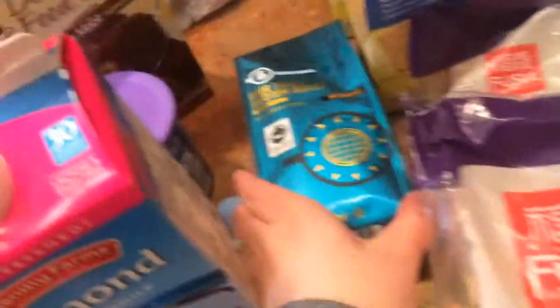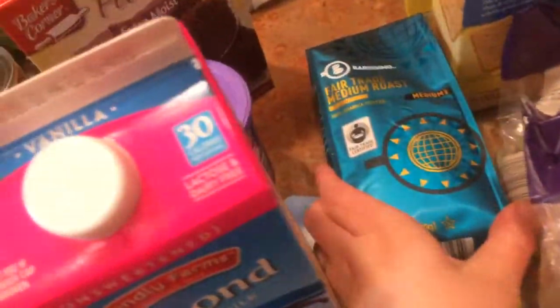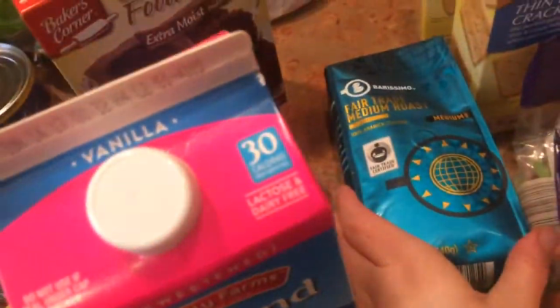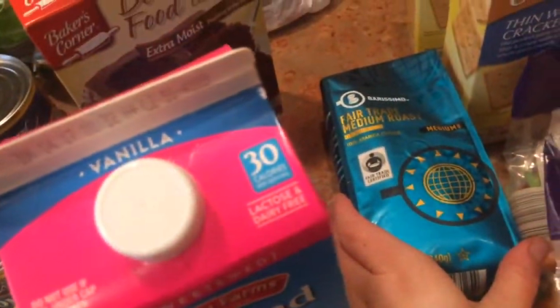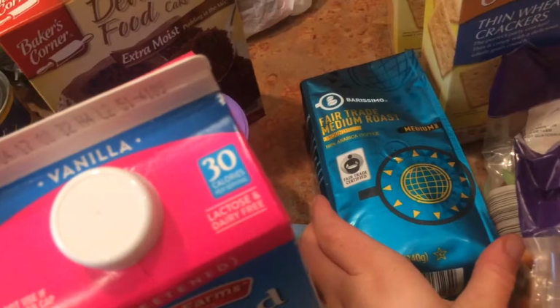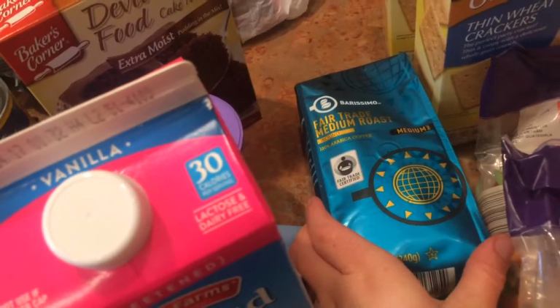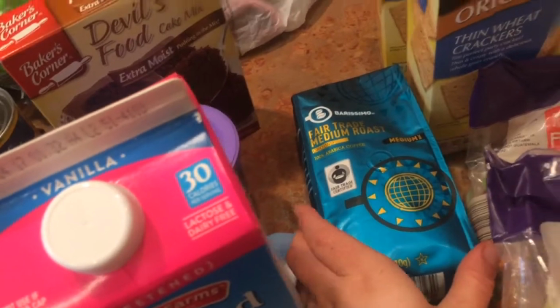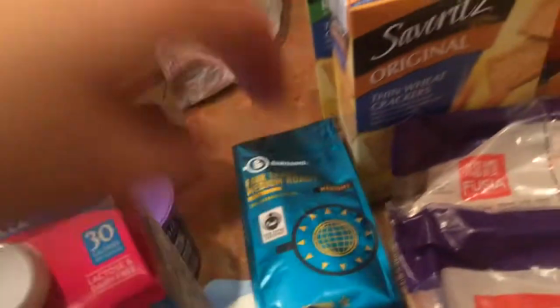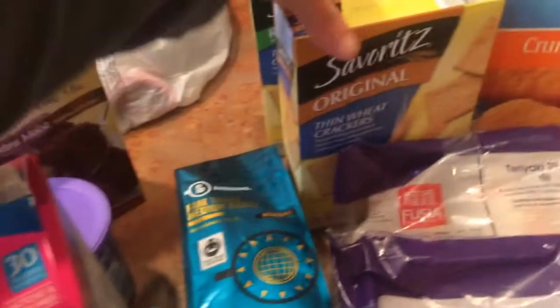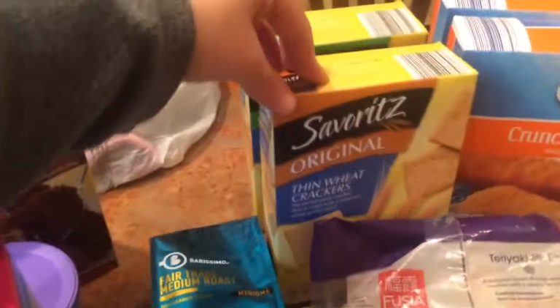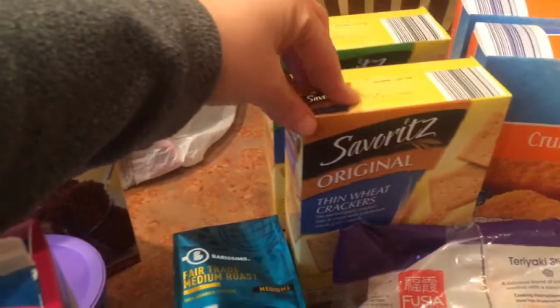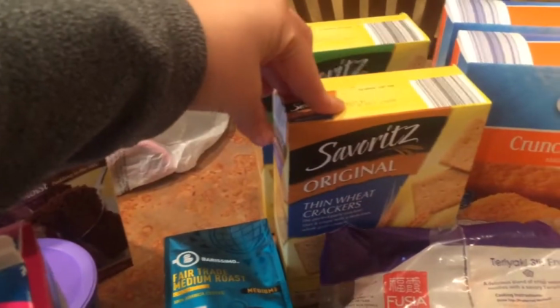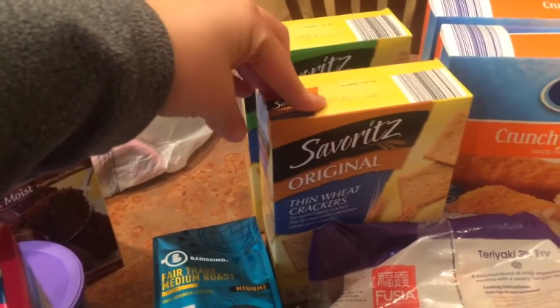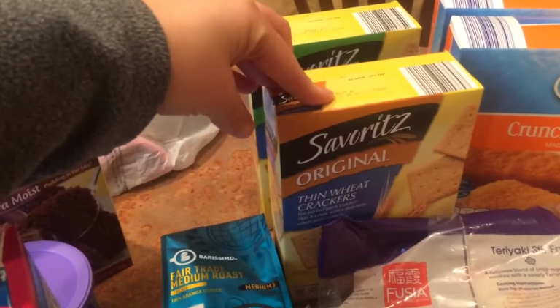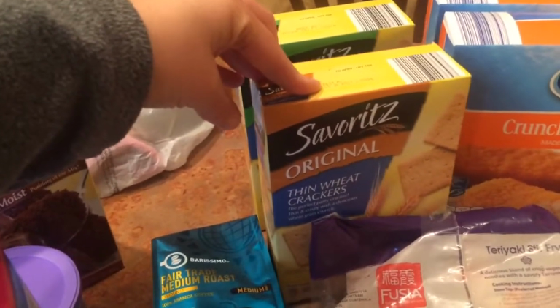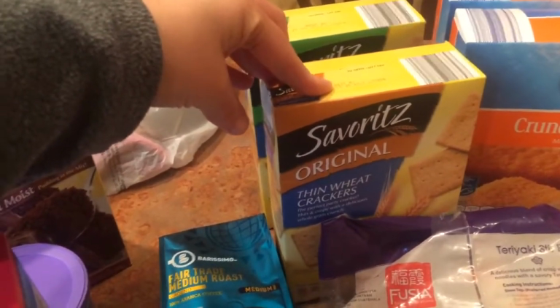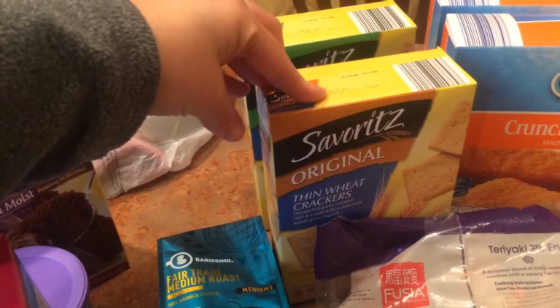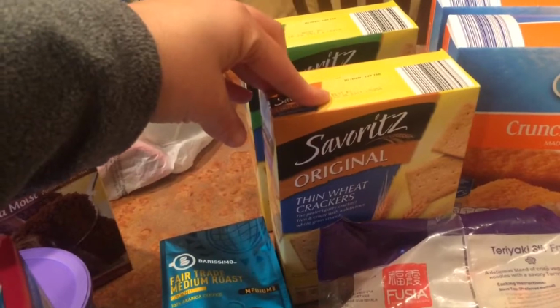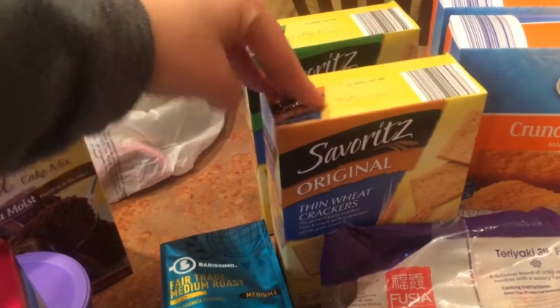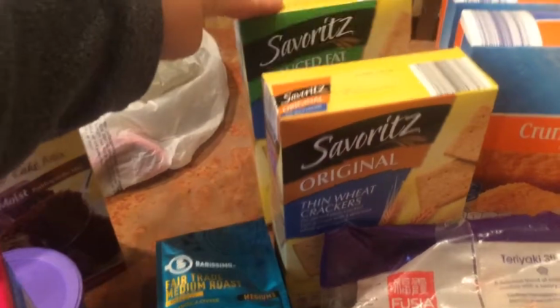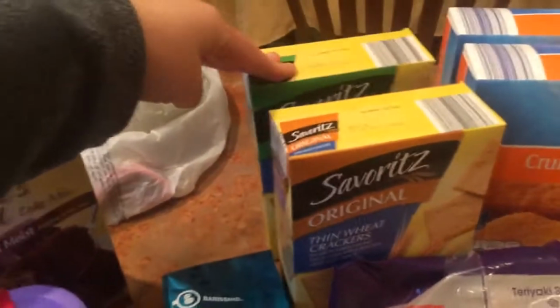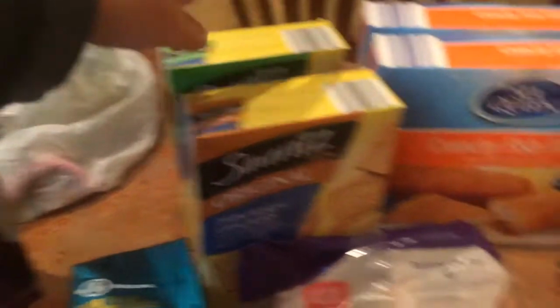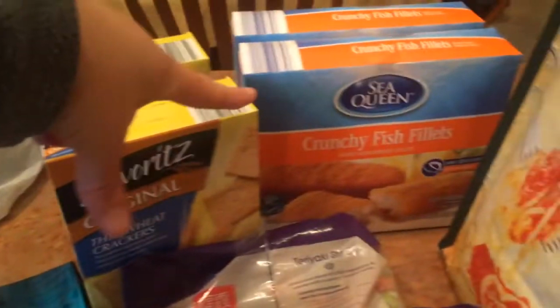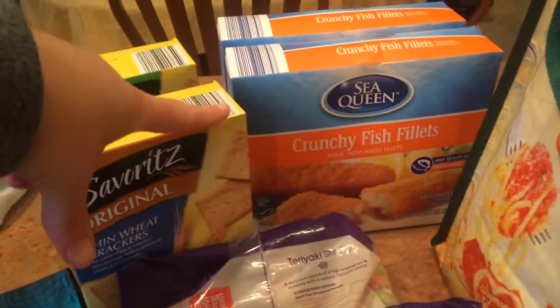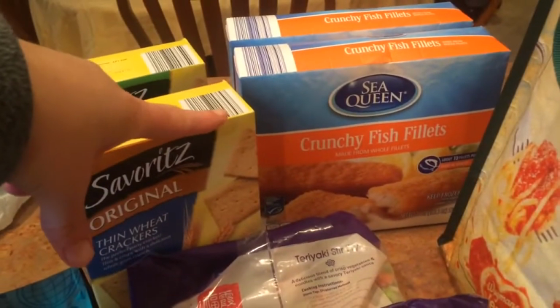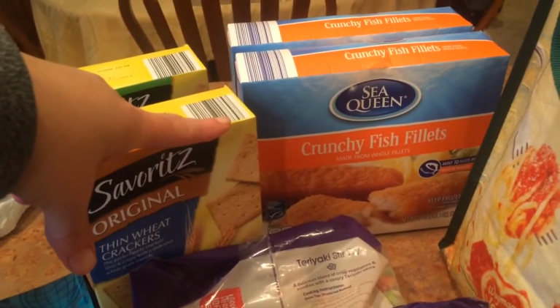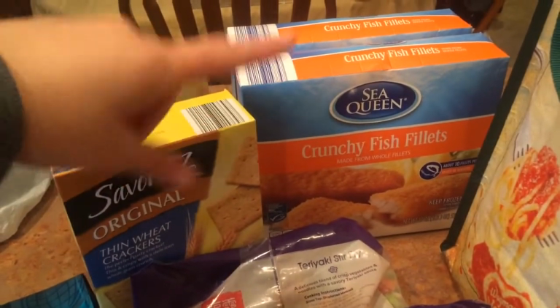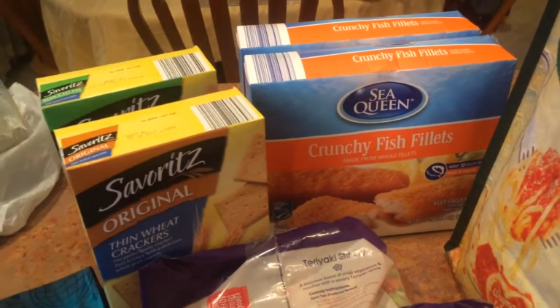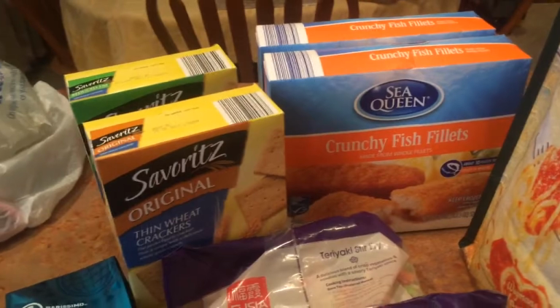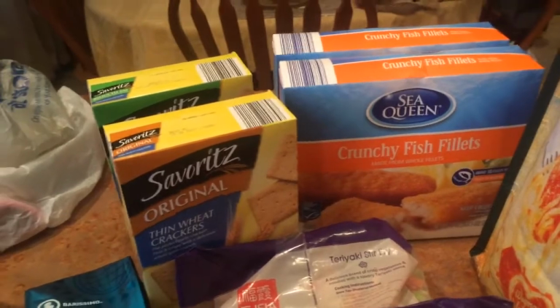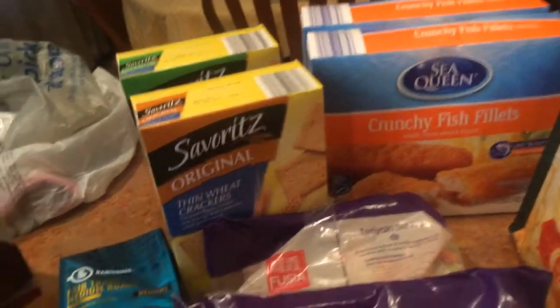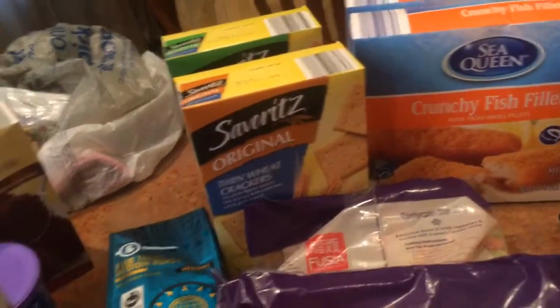Some fair trade medium roast coffee, $3.99. Crackers, $1.69. I got one original — these are generic wheat thins — and one low fat. Crunchy fish fillets, $2.99. Just an easy meal.